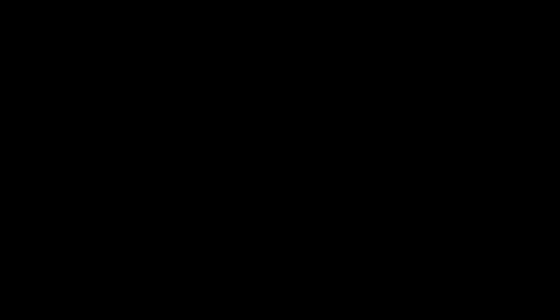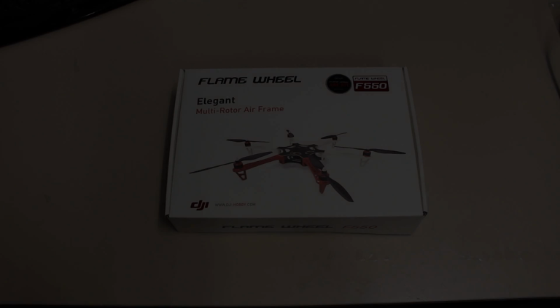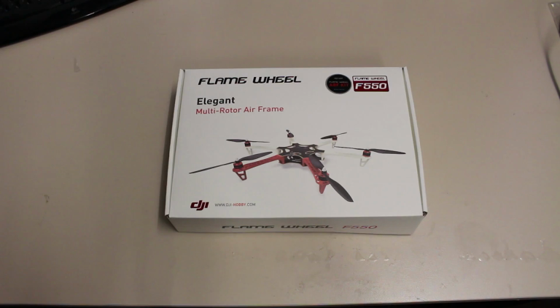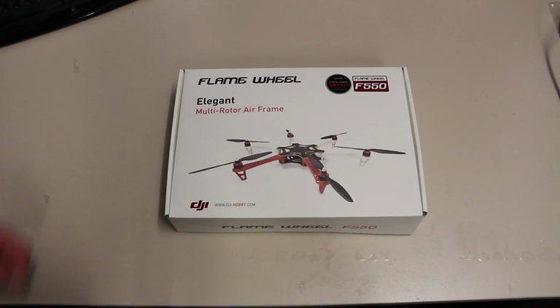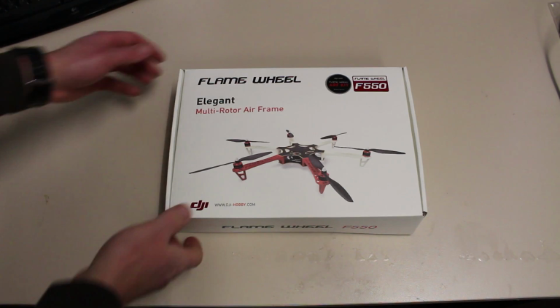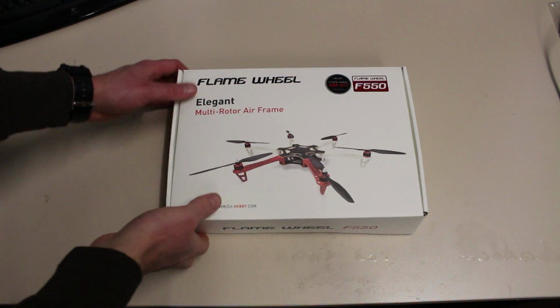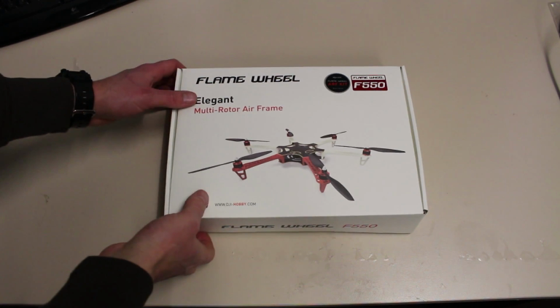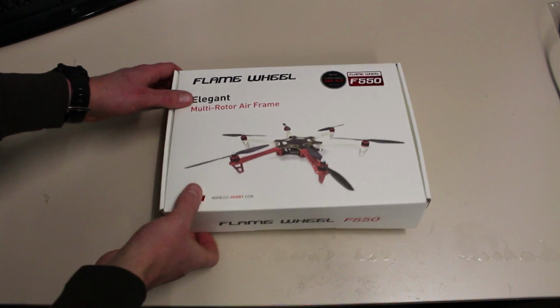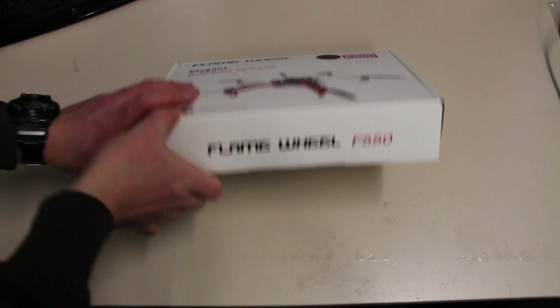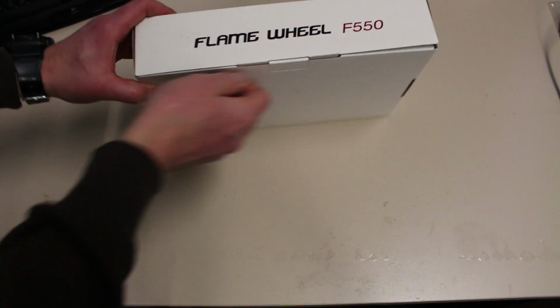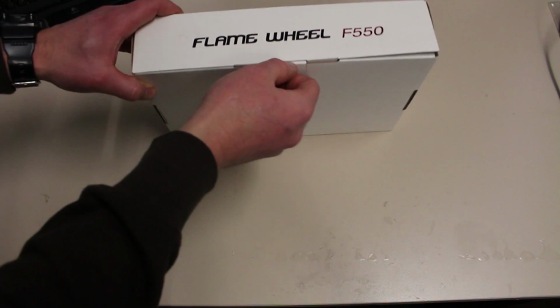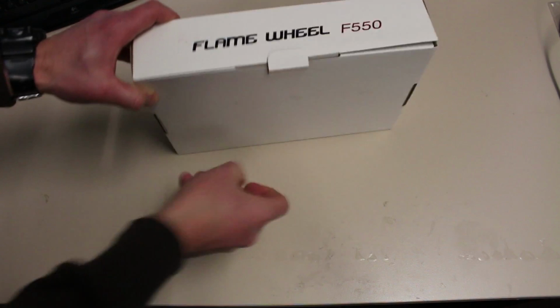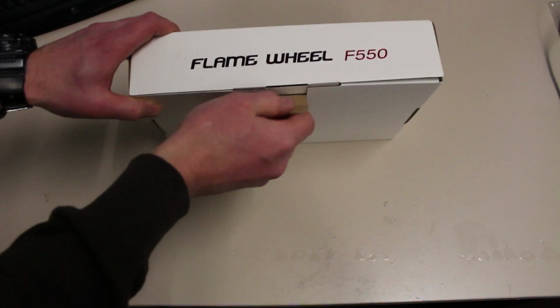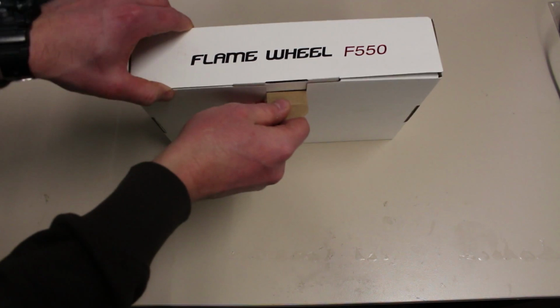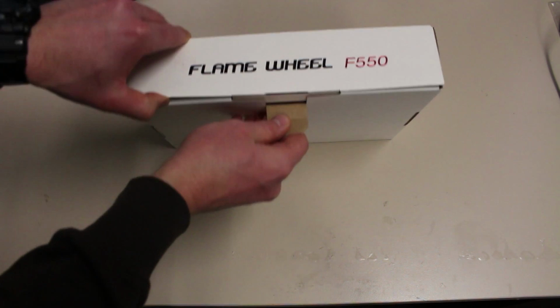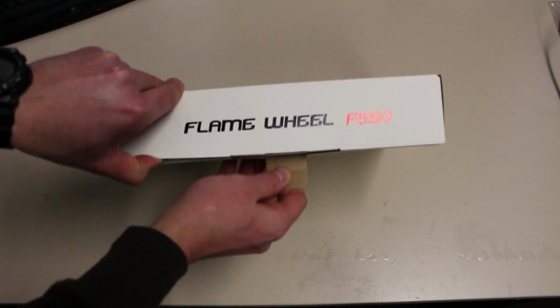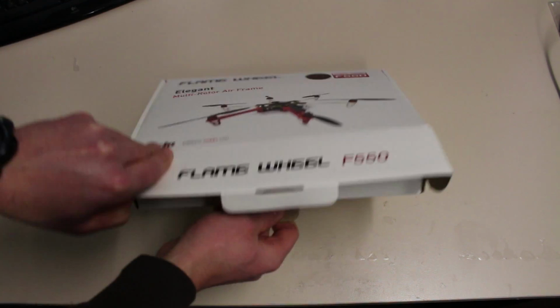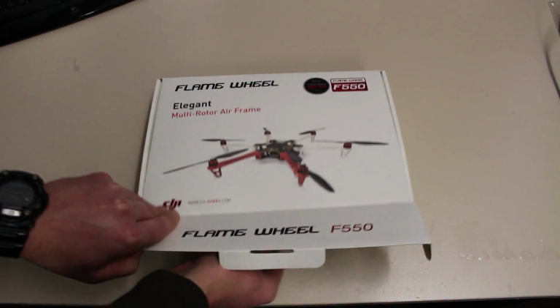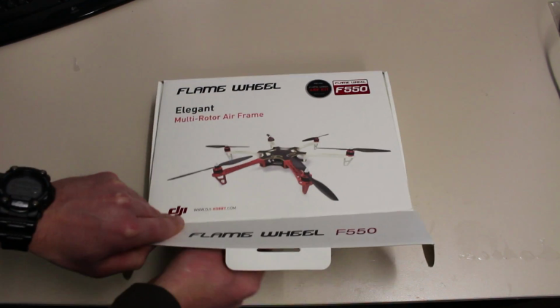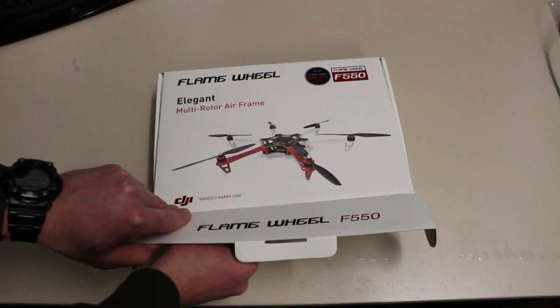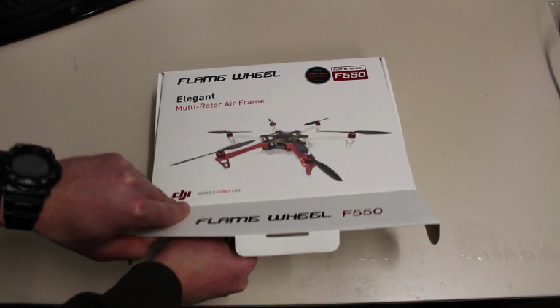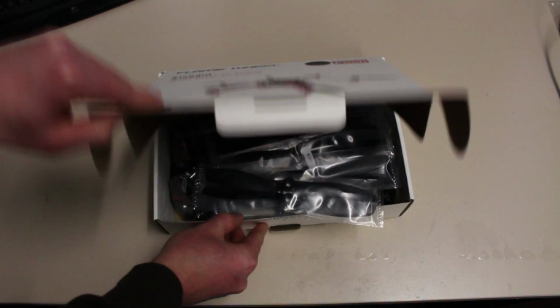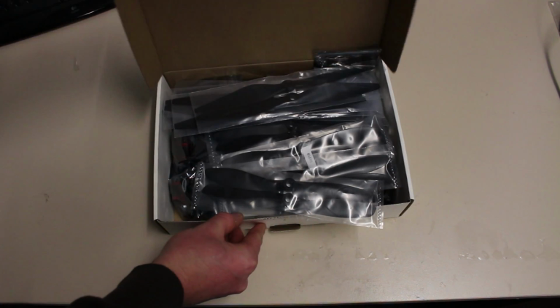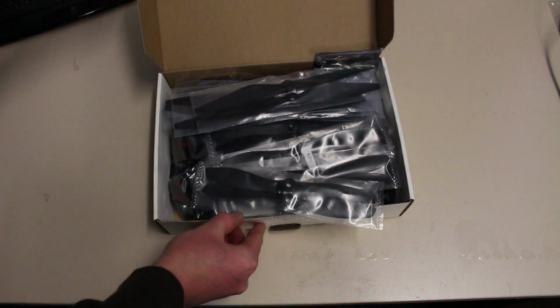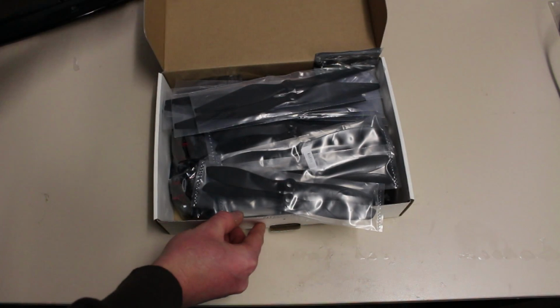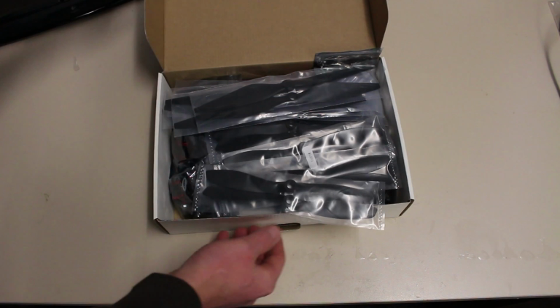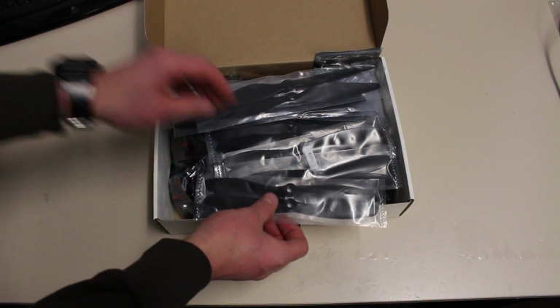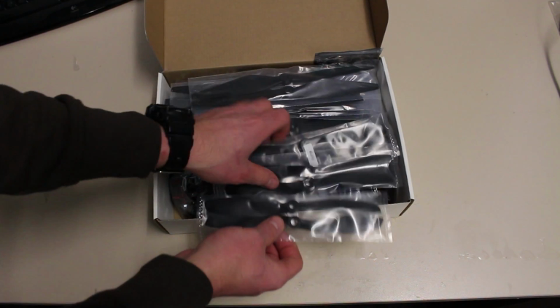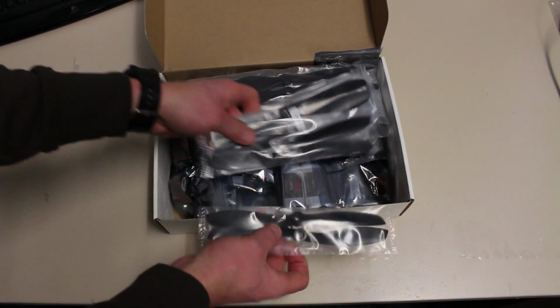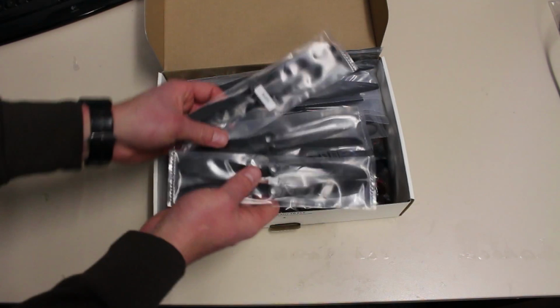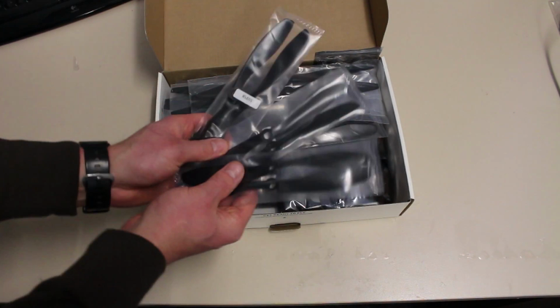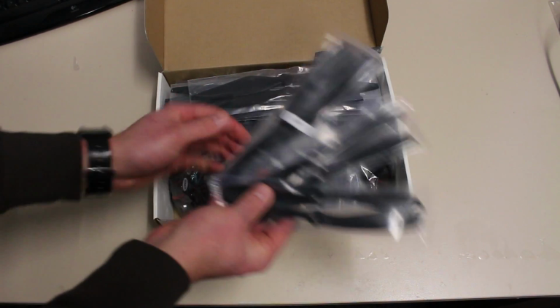In this short video I'm going to share with you some footage about building my own hexacopter. This is the DJI Flame Wheel F550 and these are the contents inside the box.